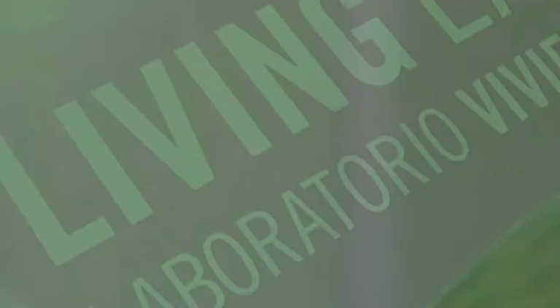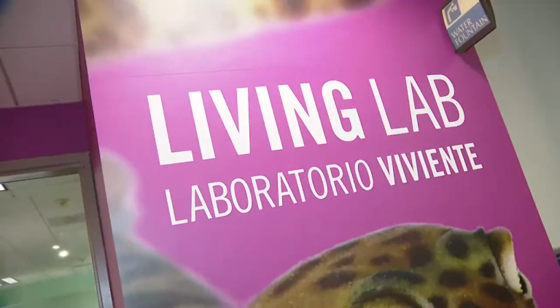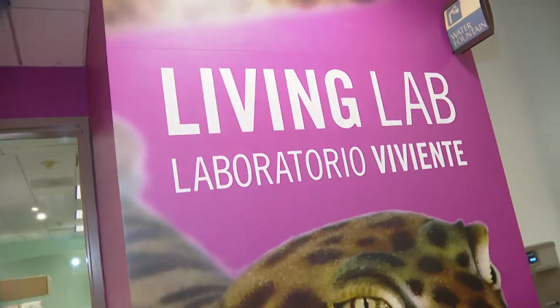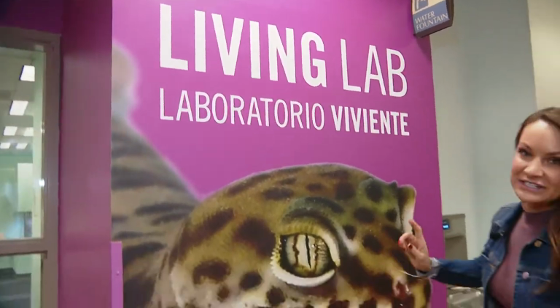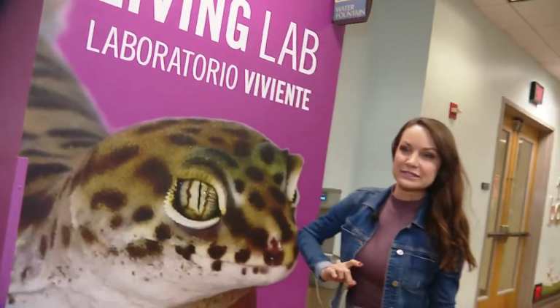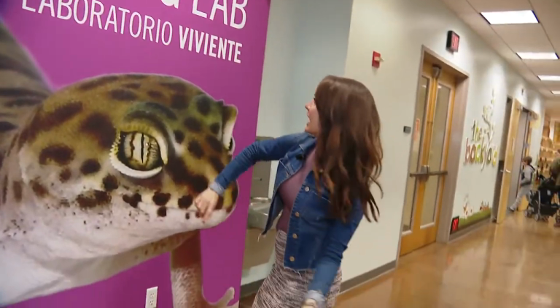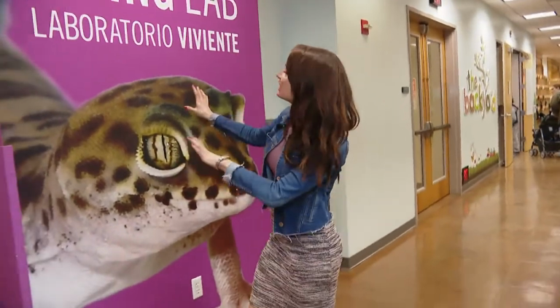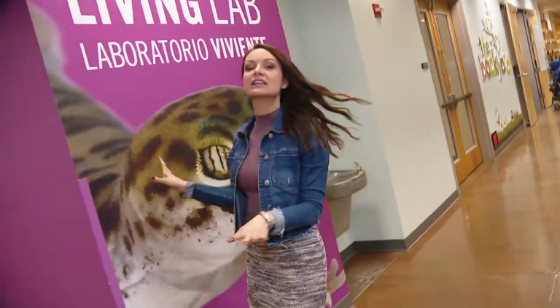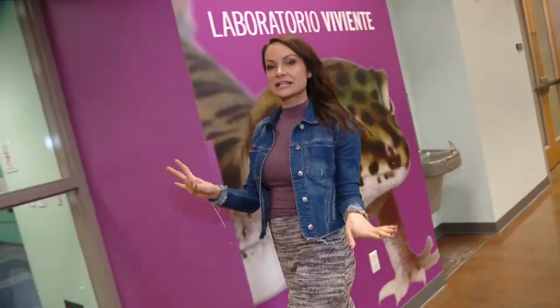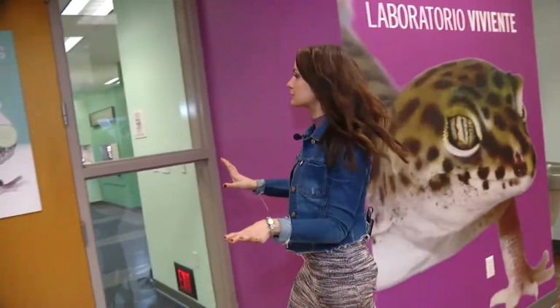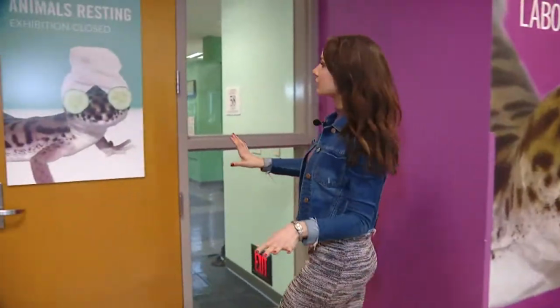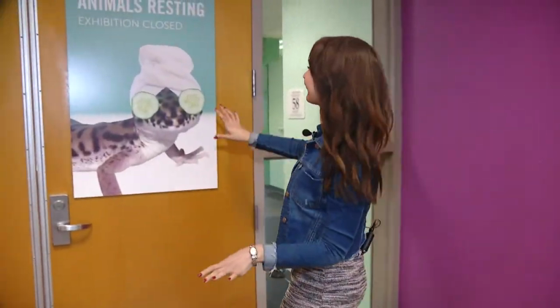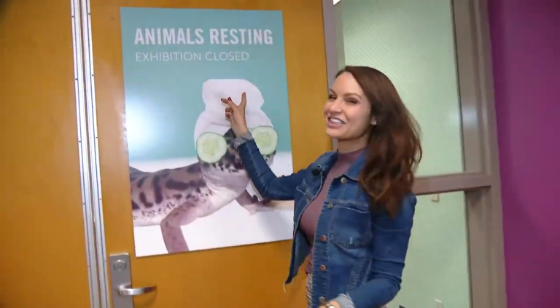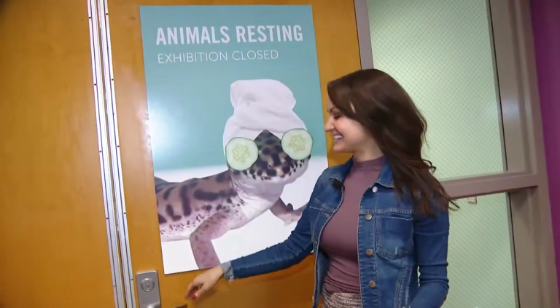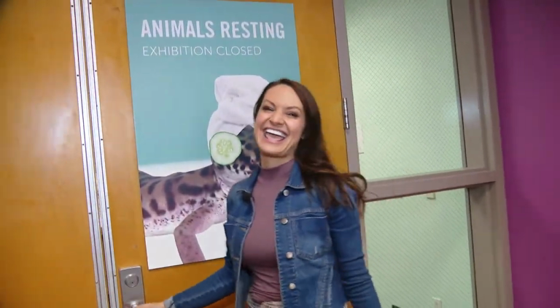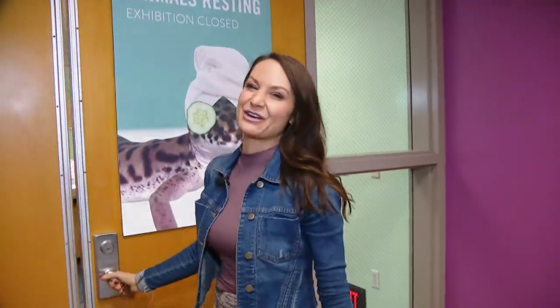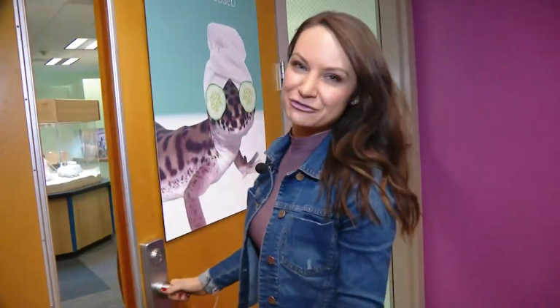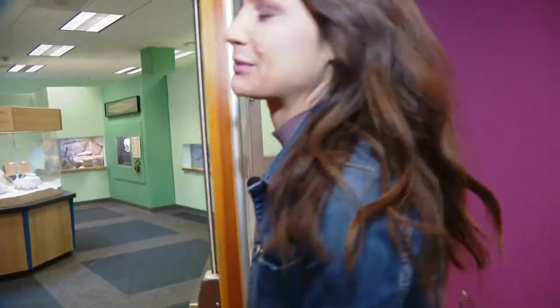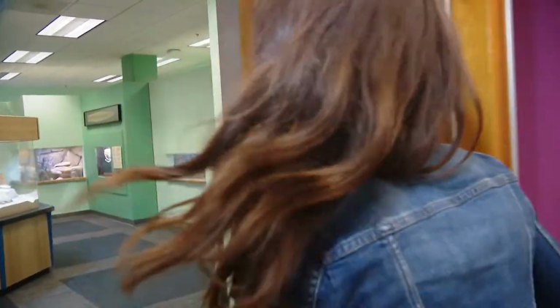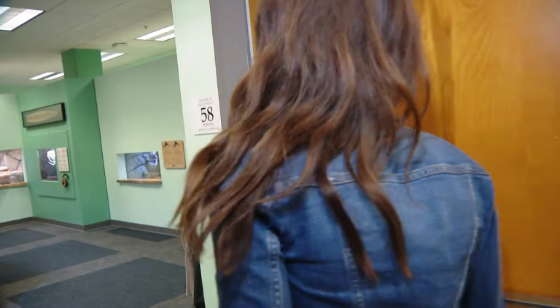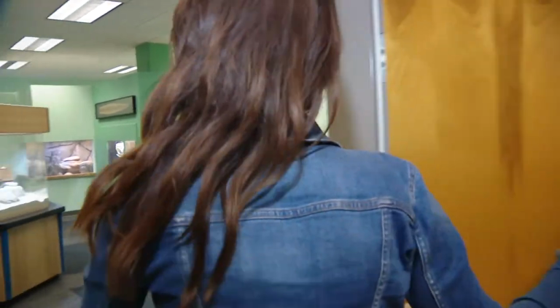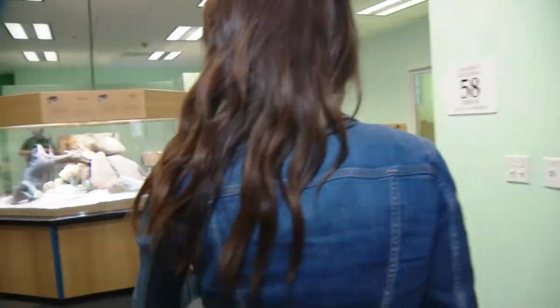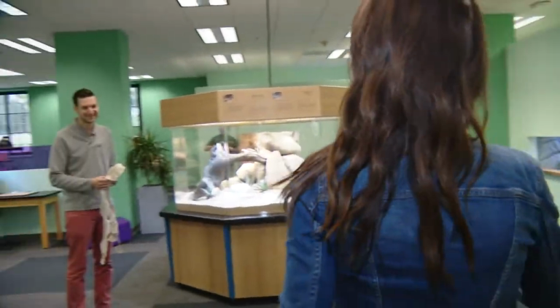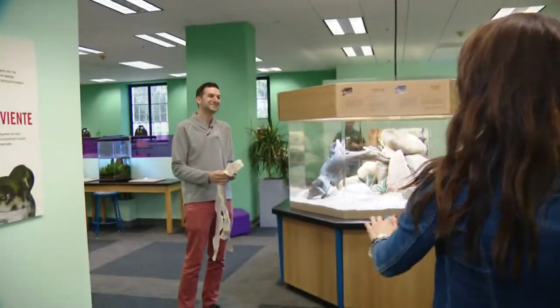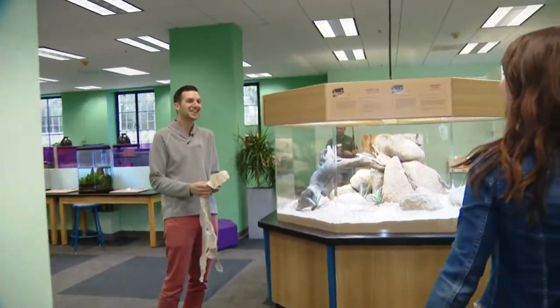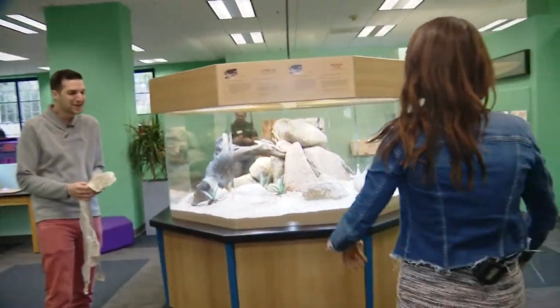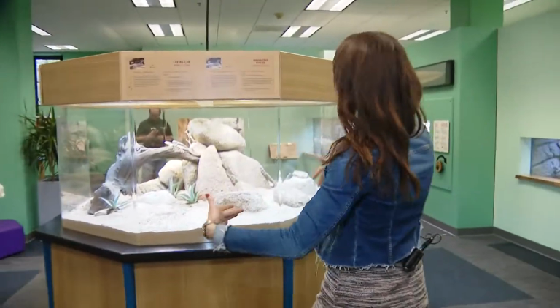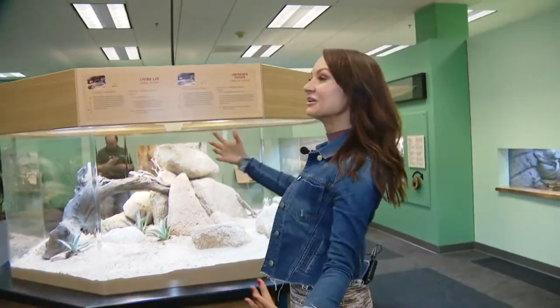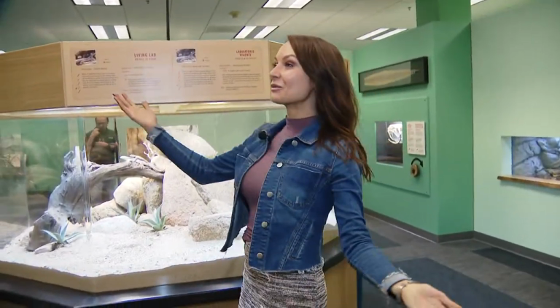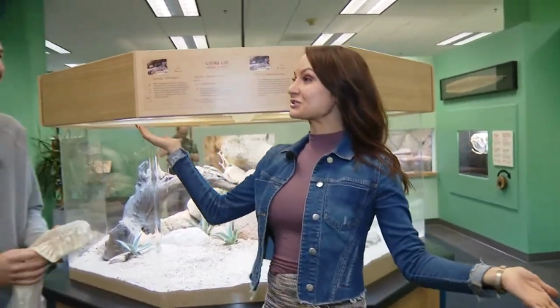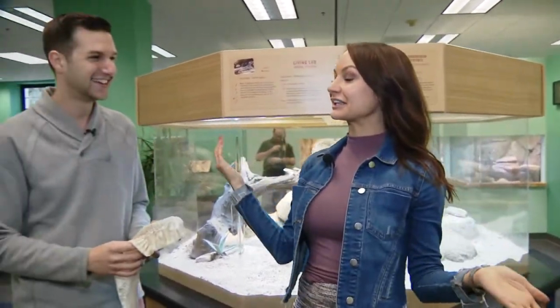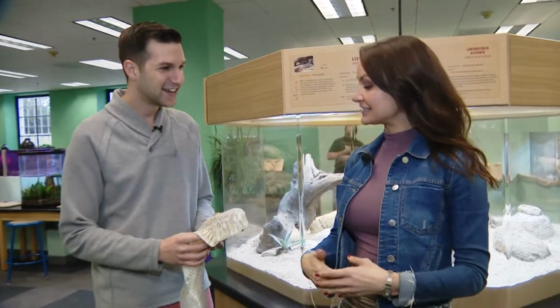Checking out one of the newest exhibits at the Nat, The Living Lab. Lots of creepy crawlies in here — they're resting. No rest for the creepy crawlies! Come on in. Oh, hello dear sir. Welcome into The Living Lab.